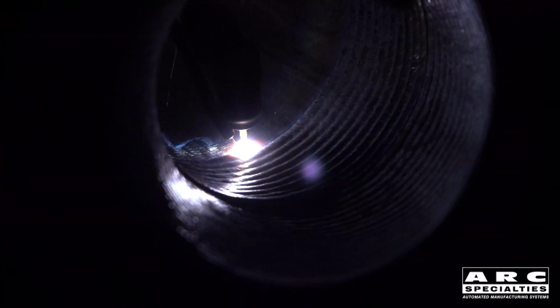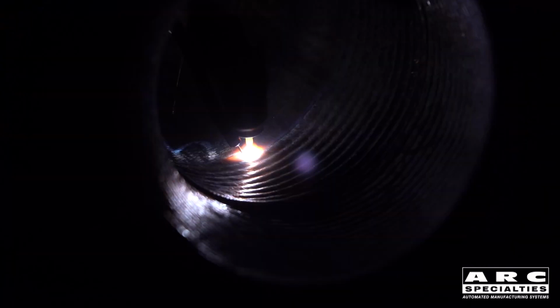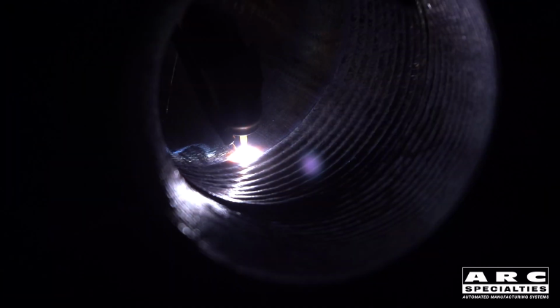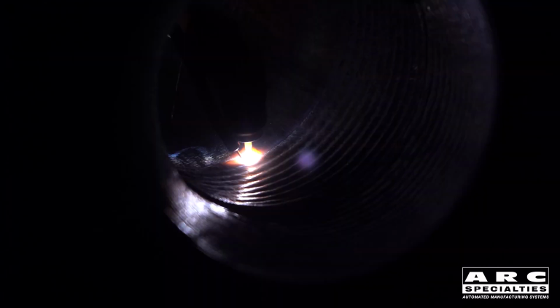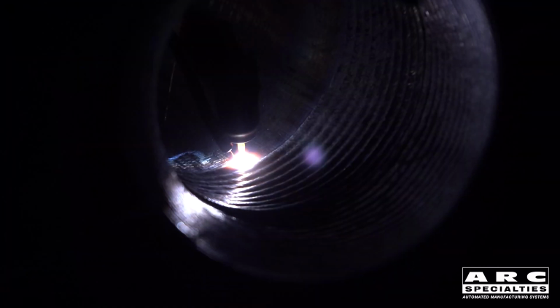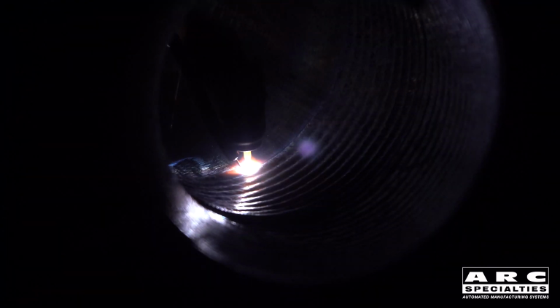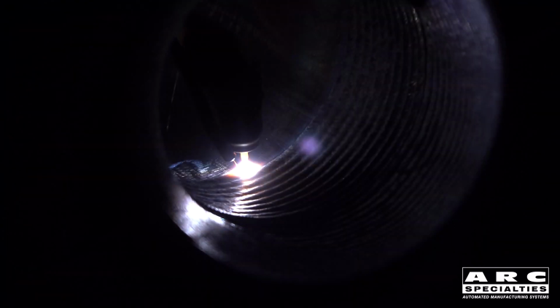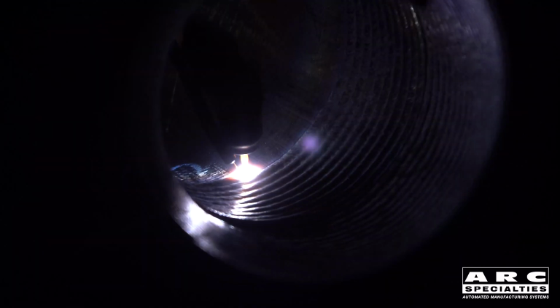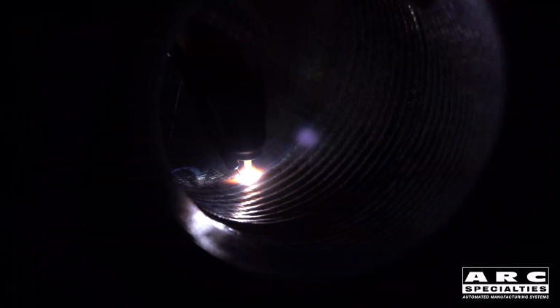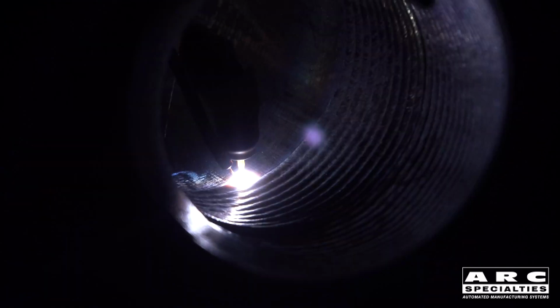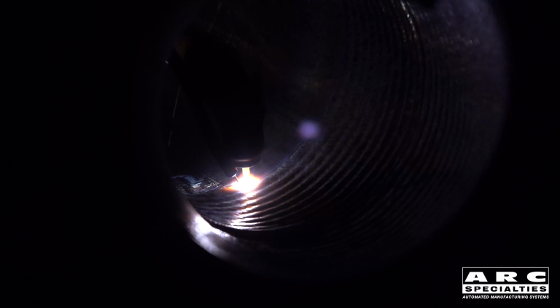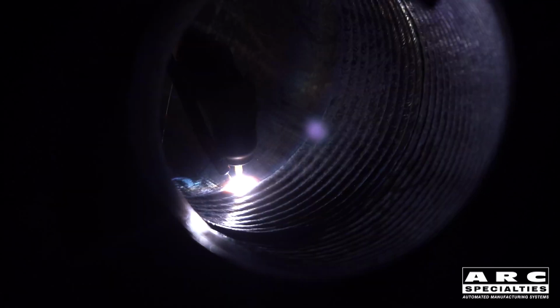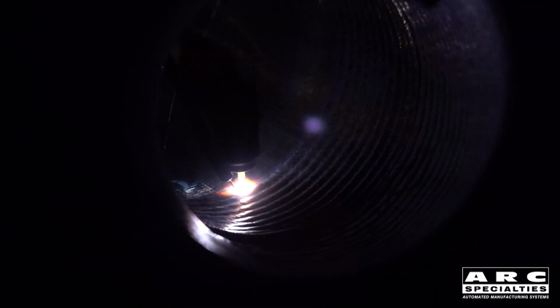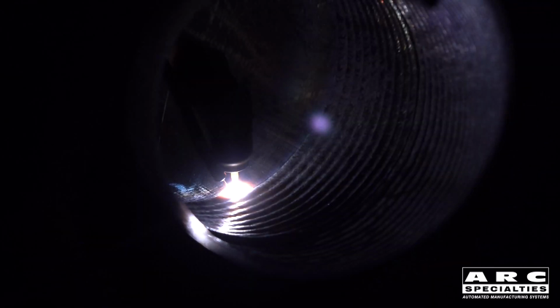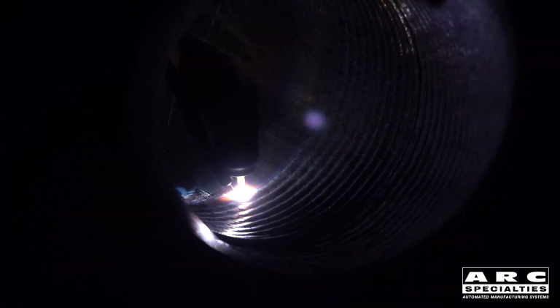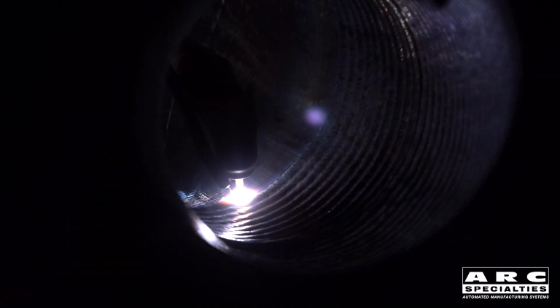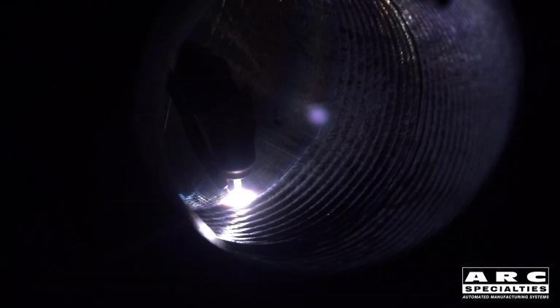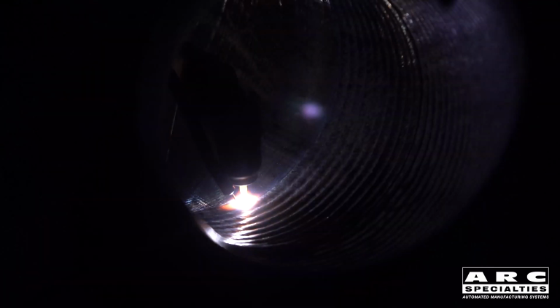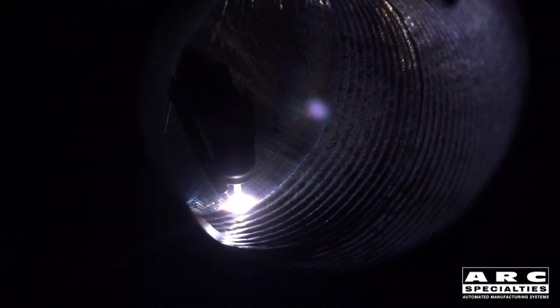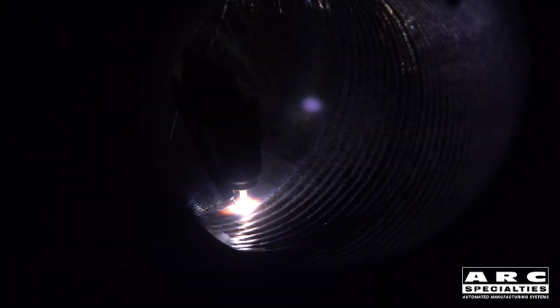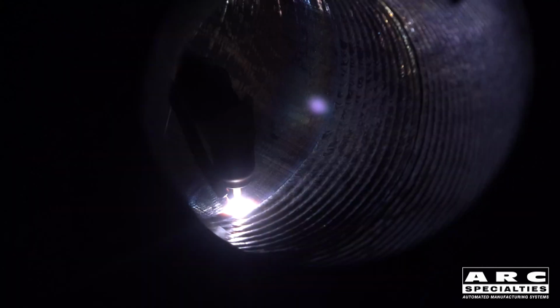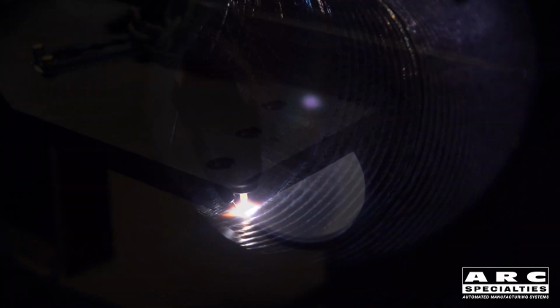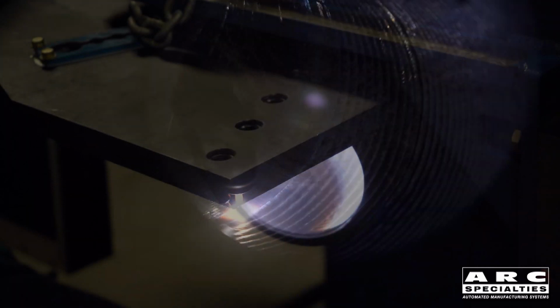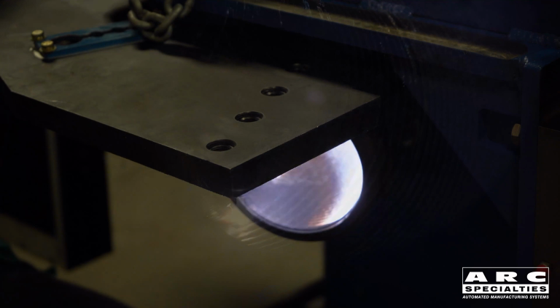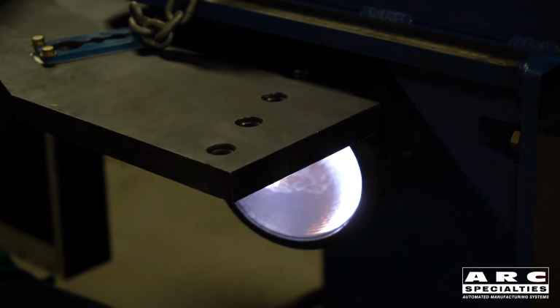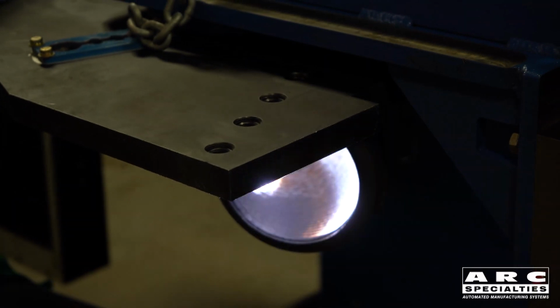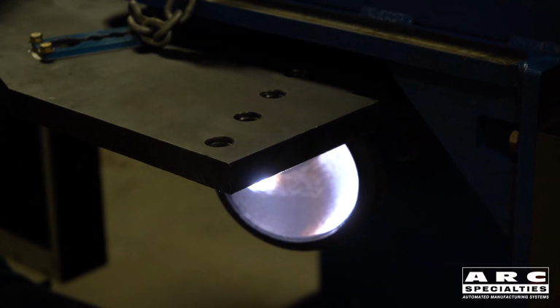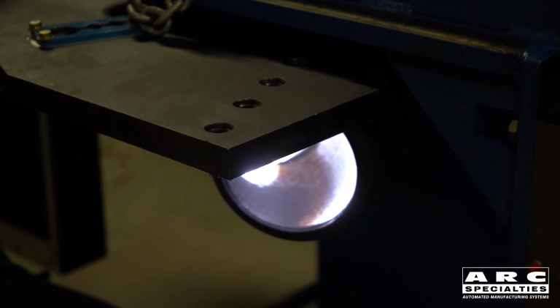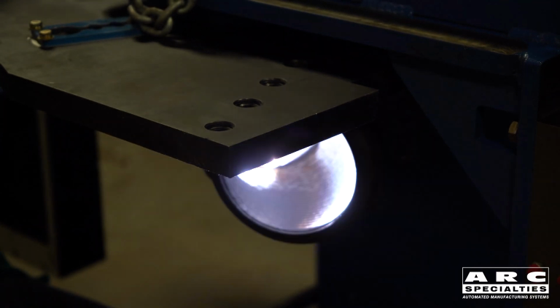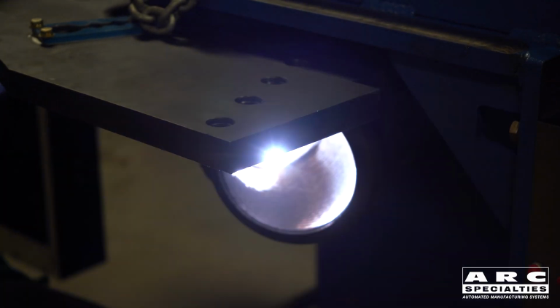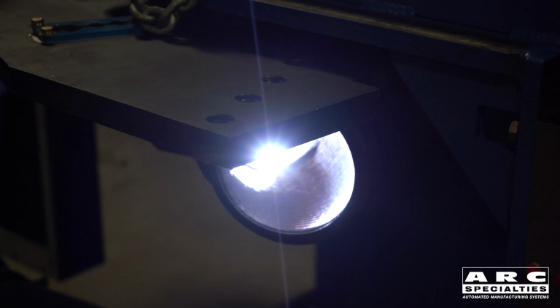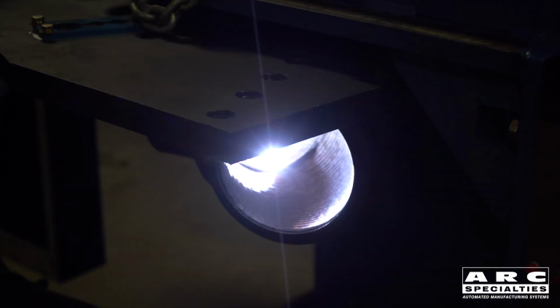We actually slow down the travel speed and increase oscillation as we get to the outside radius, then speed up the travel speed and decrease it when we get to the inside. This way you get pie-shaped weld beads inside the bore and they all fit together rather well.